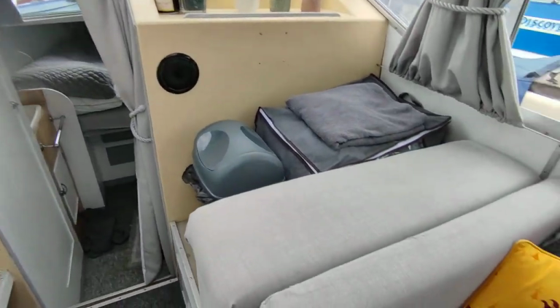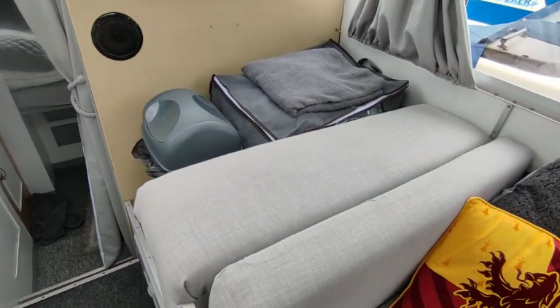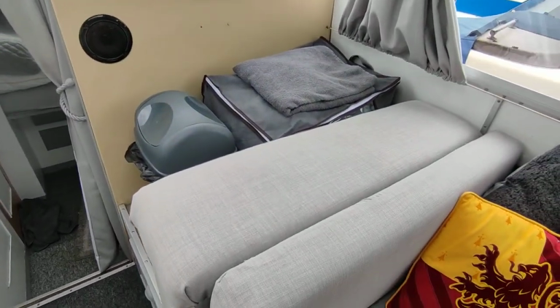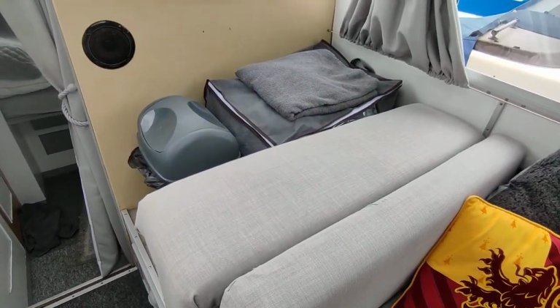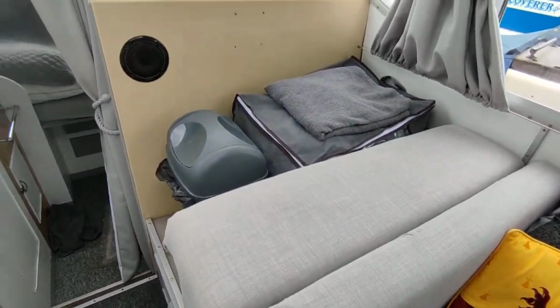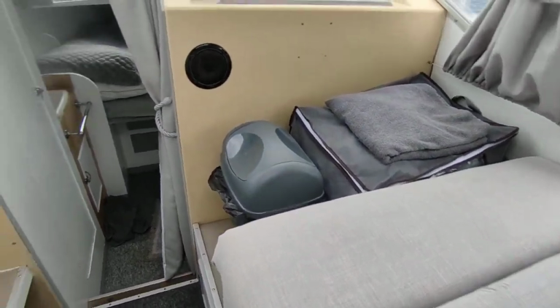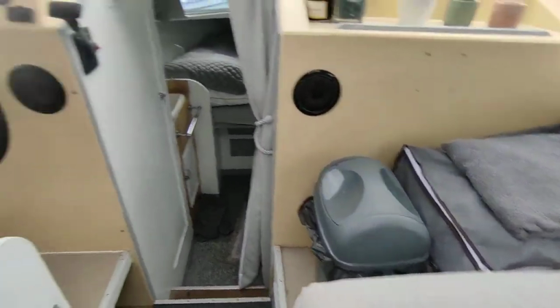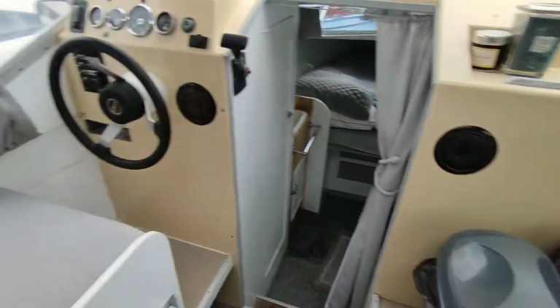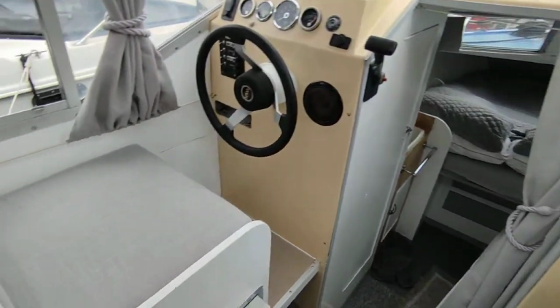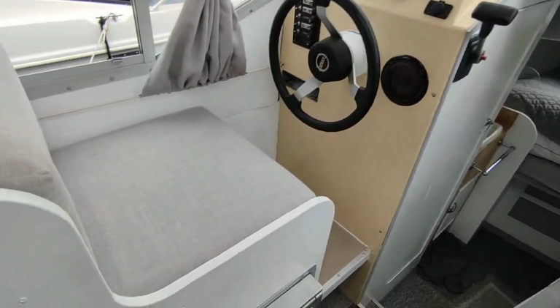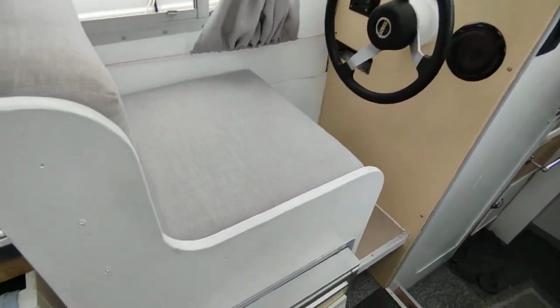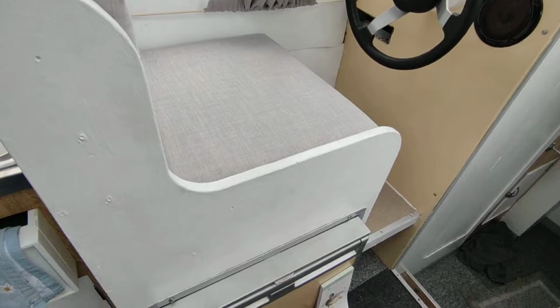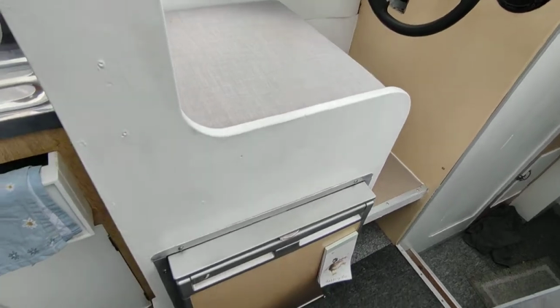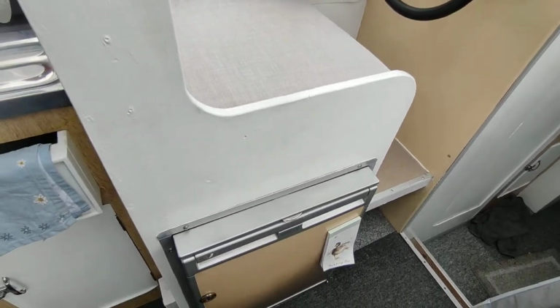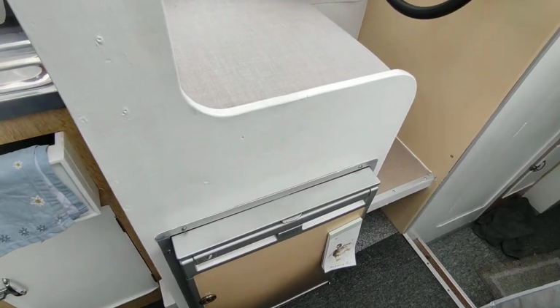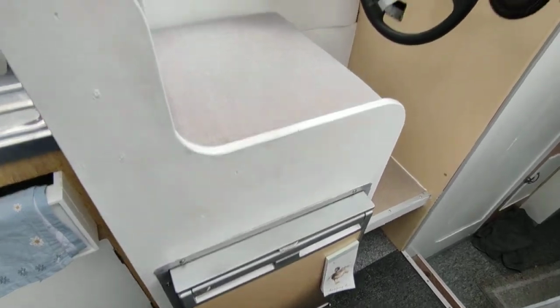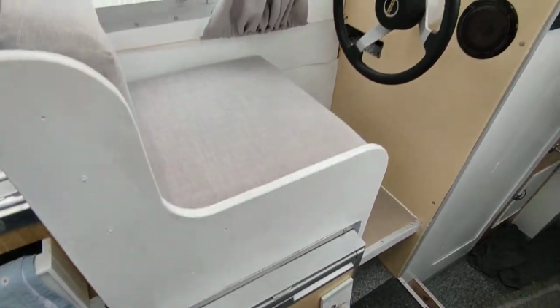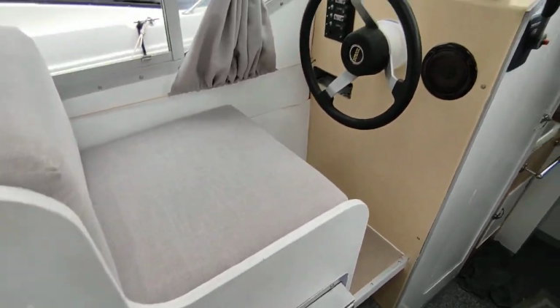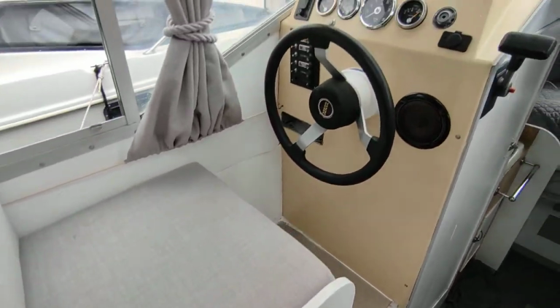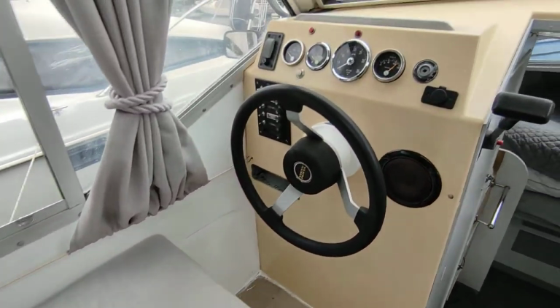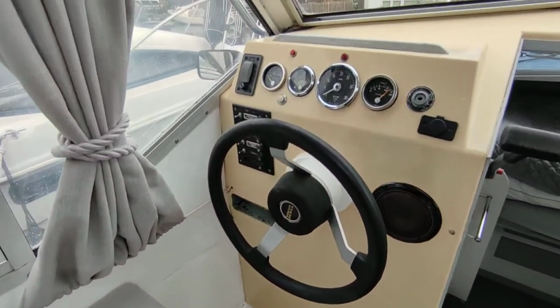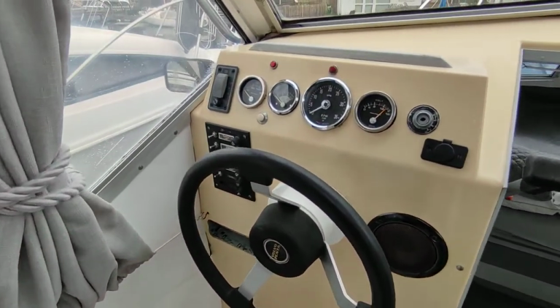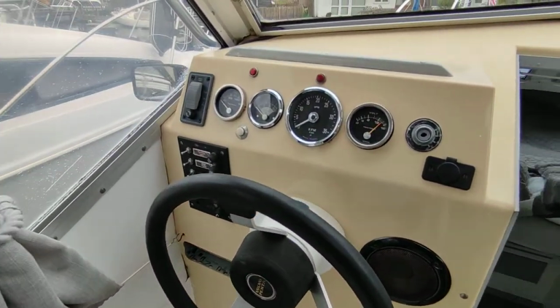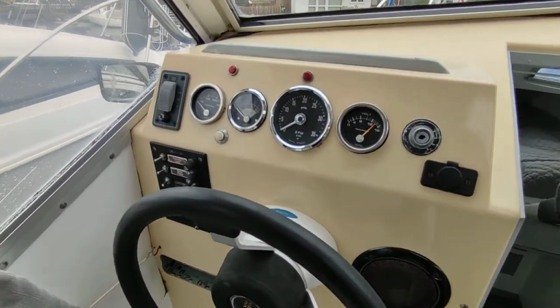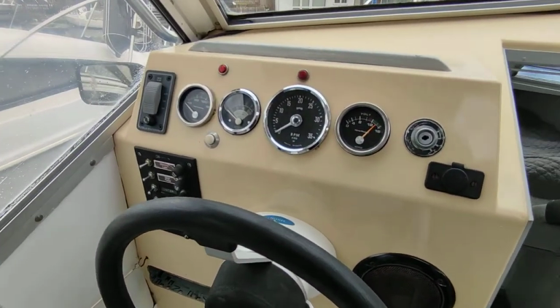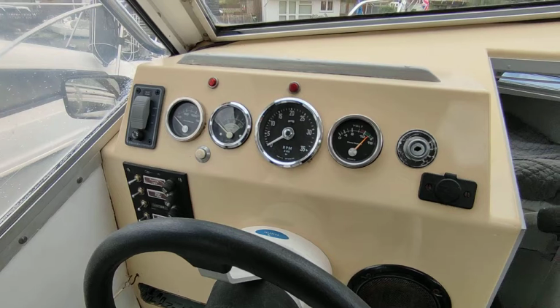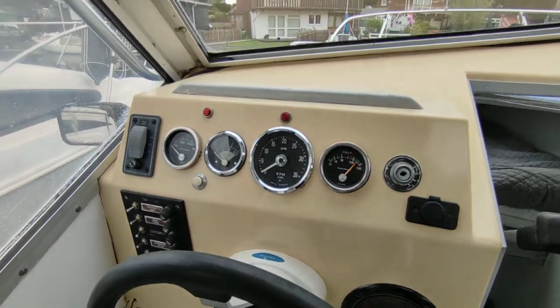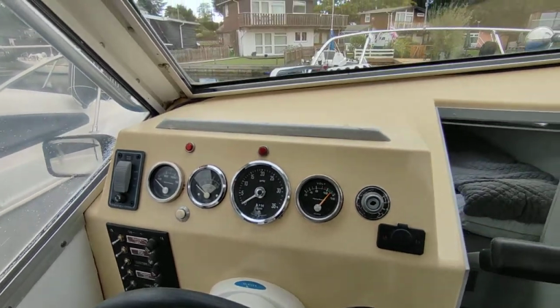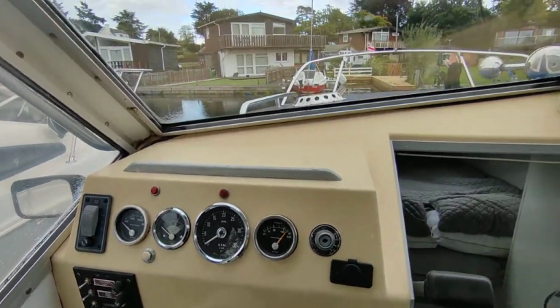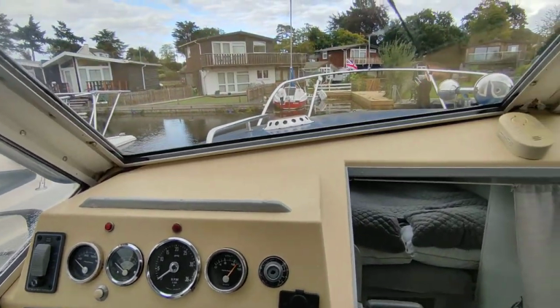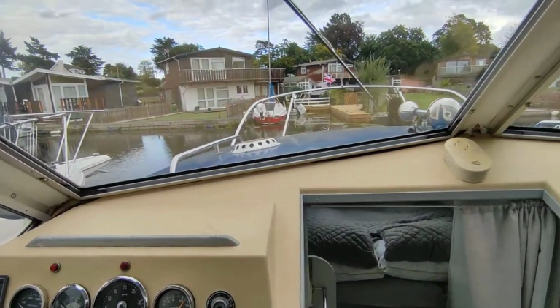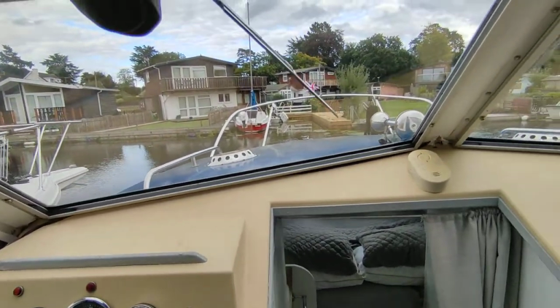Double helm bench to starboard, port single helm bench to port — nice clear helm, lovely driving position.